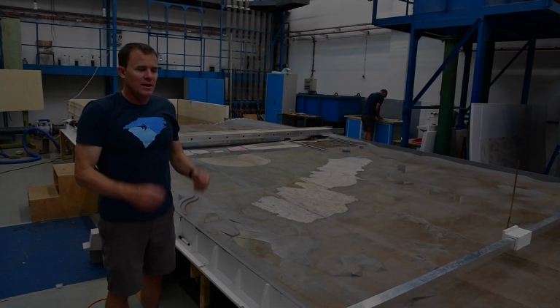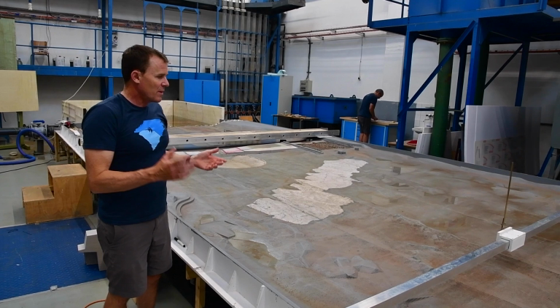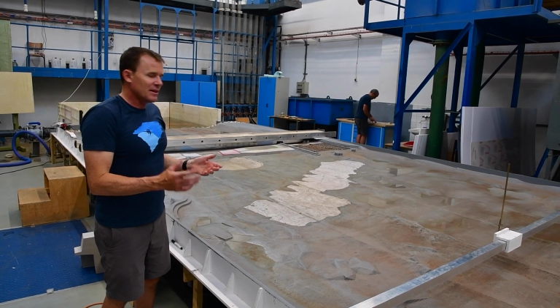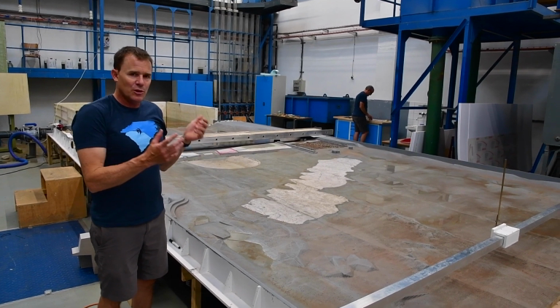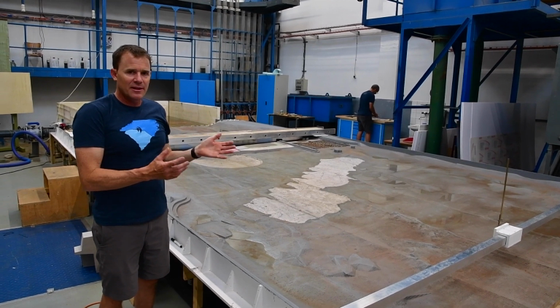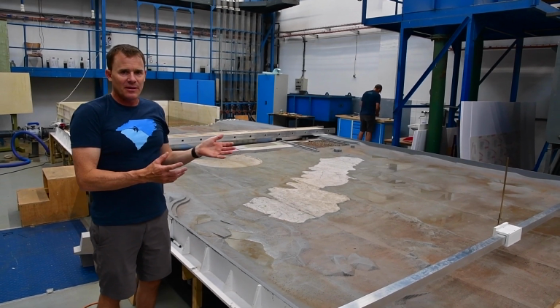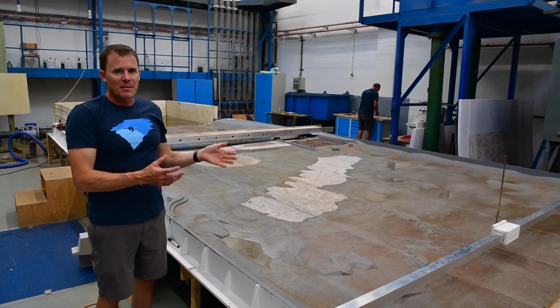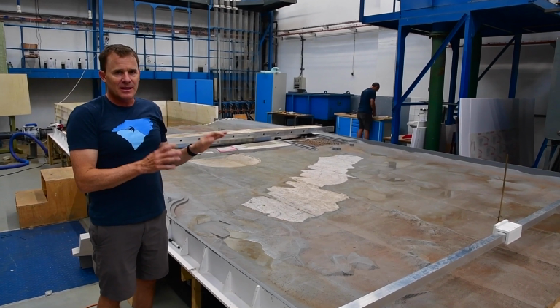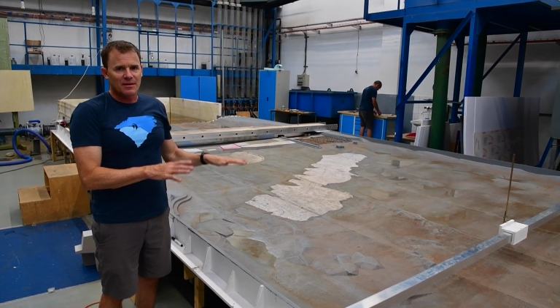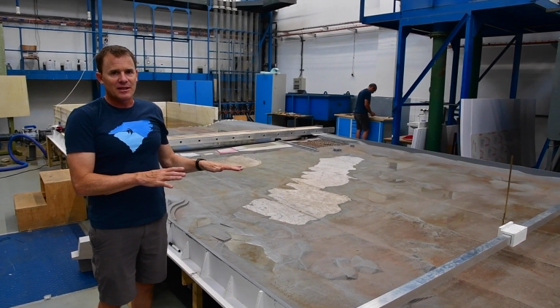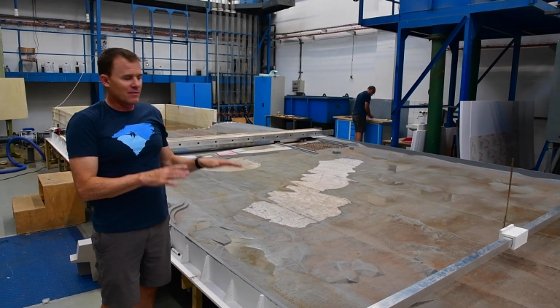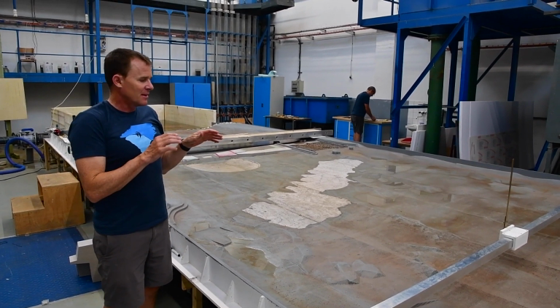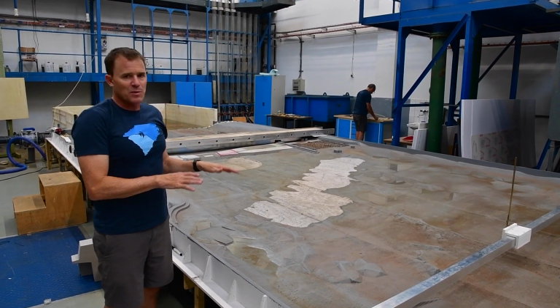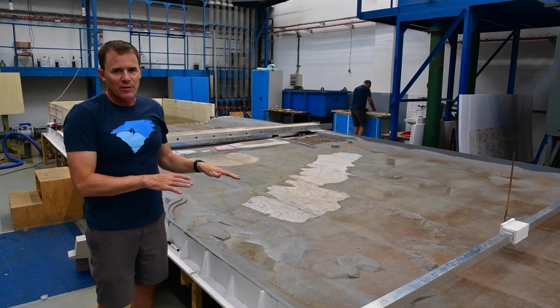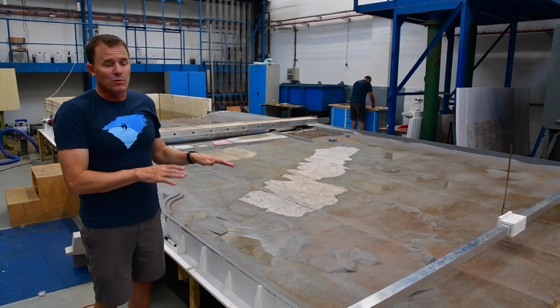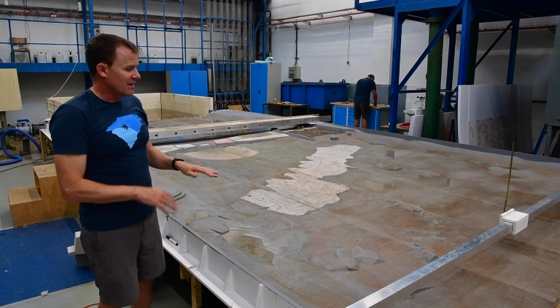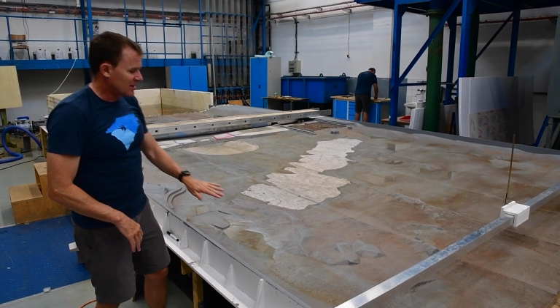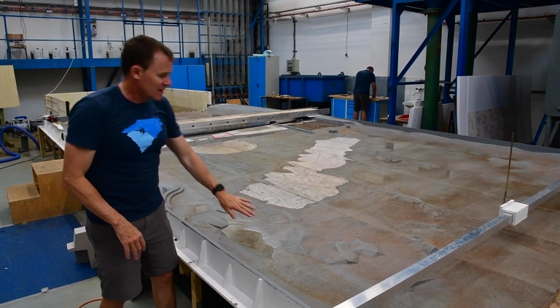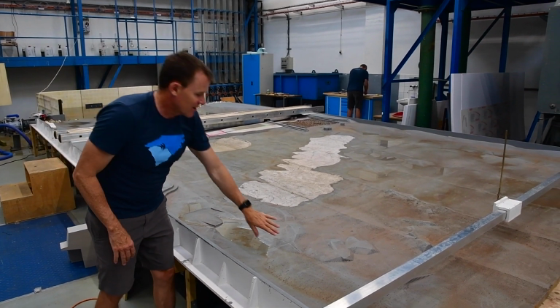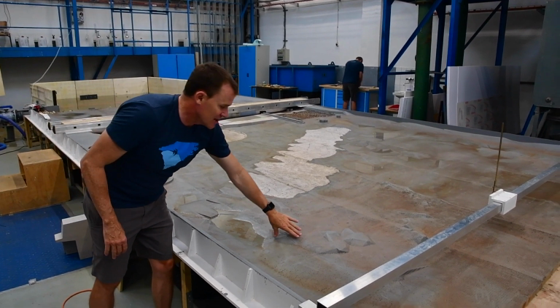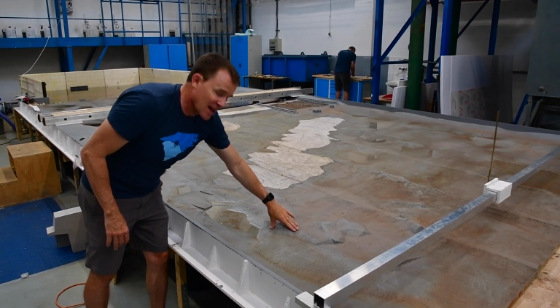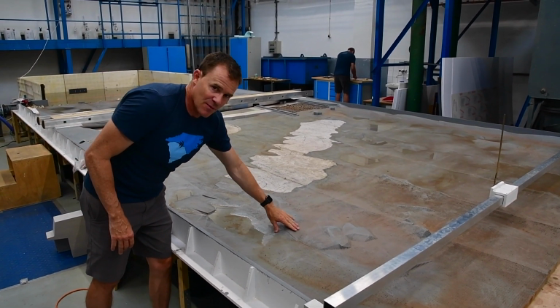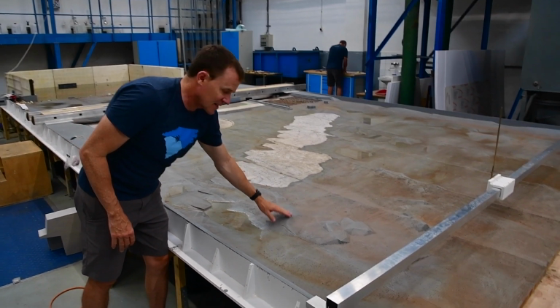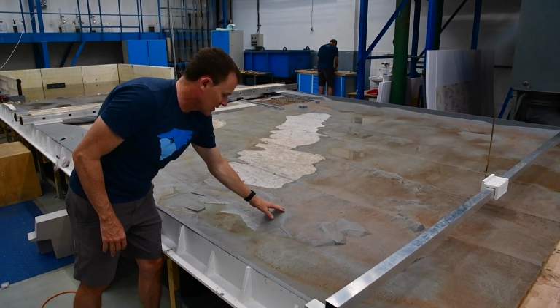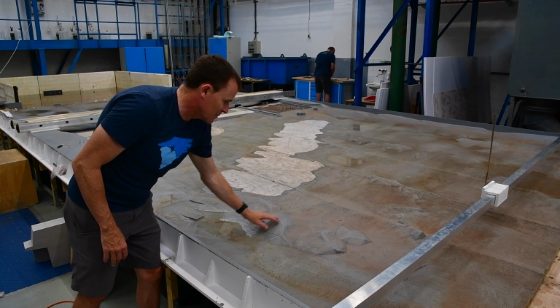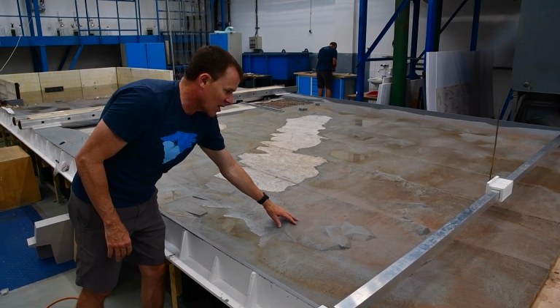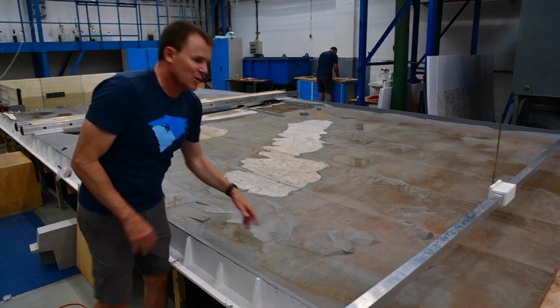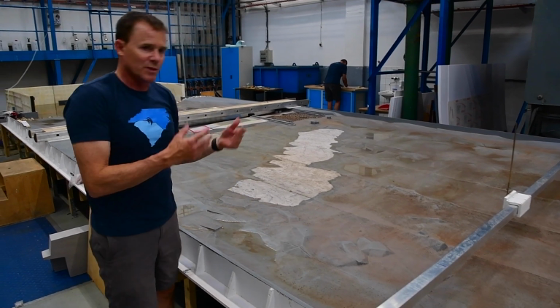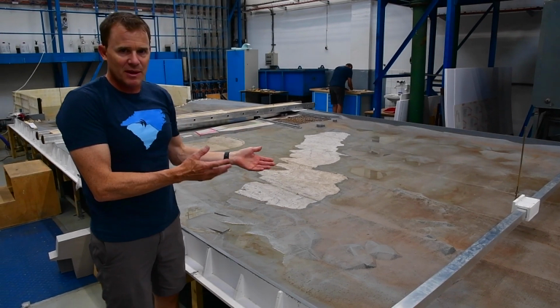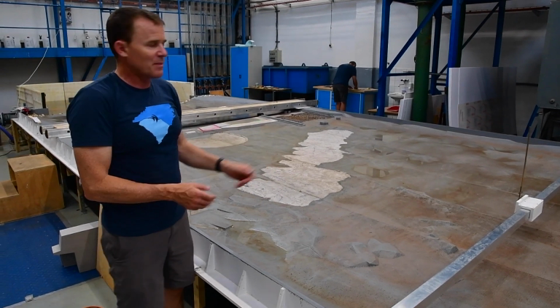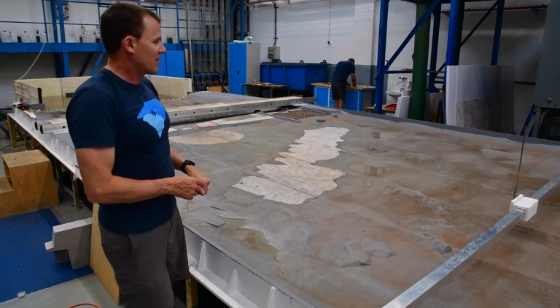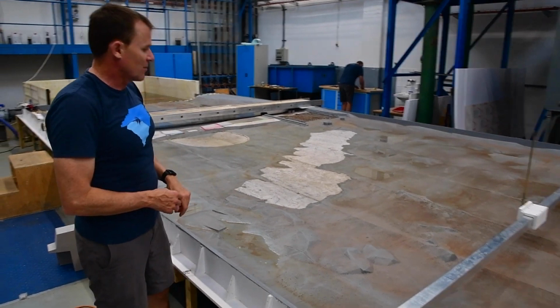What we've done here is created a model that mimics the exact dimensions of the French Broad River in Woodville. You can see we've done a laser scan of the riverbed itself, and you can see these bedrock protrusions which mimic the real bedrock that's in the river.